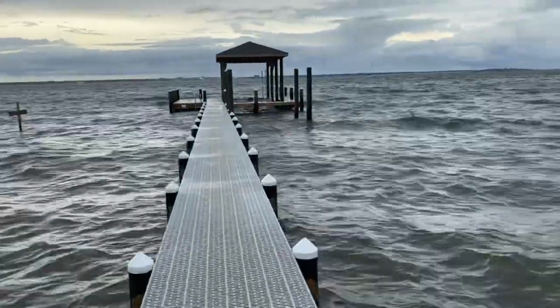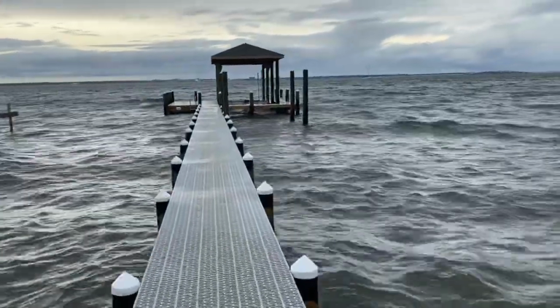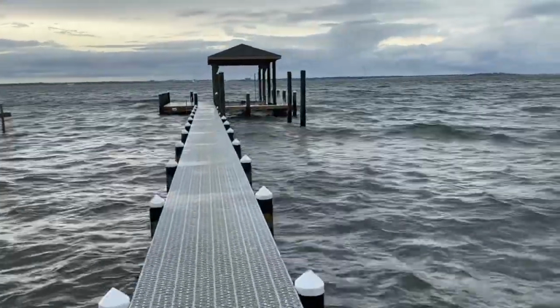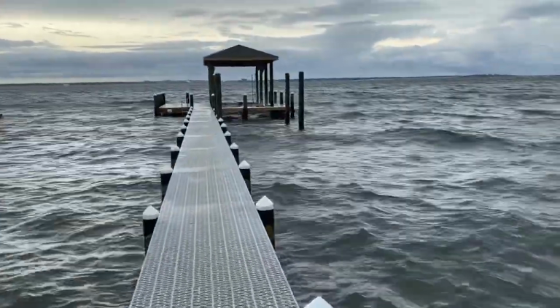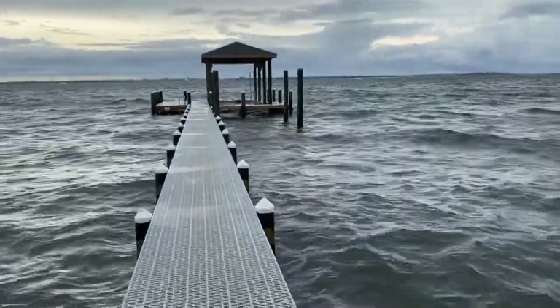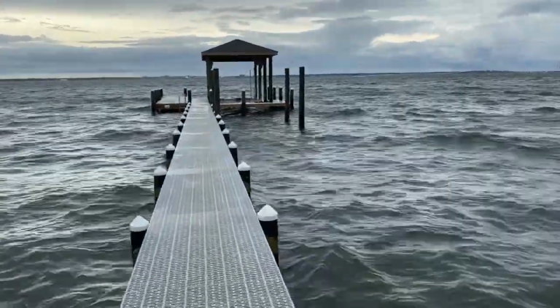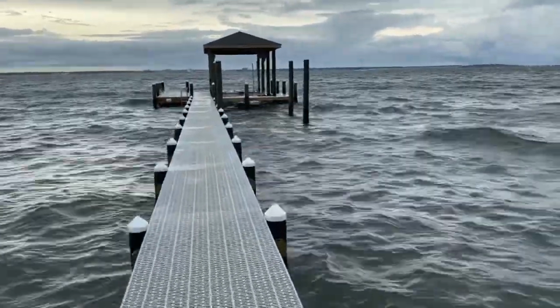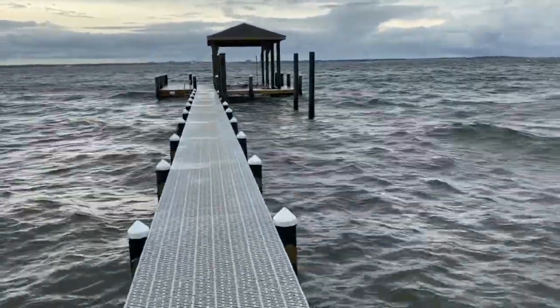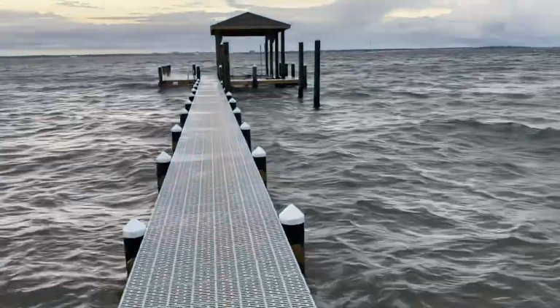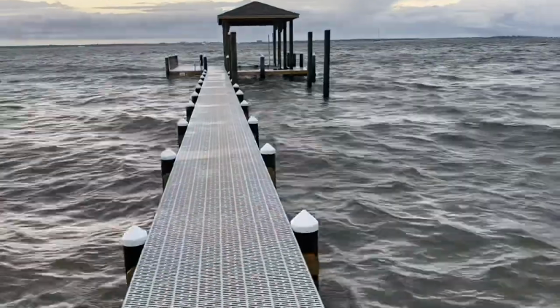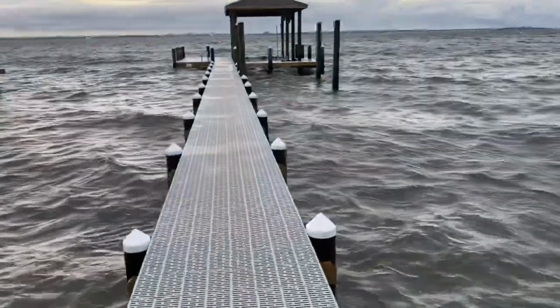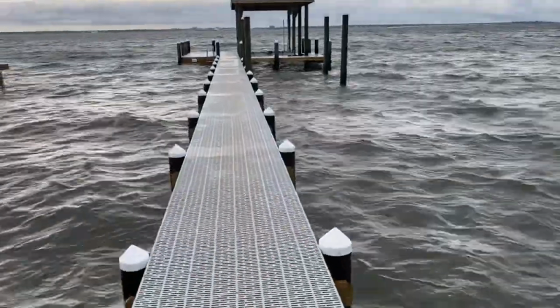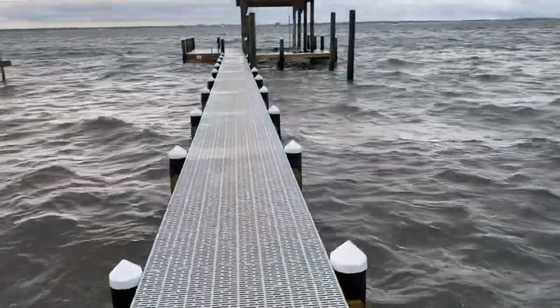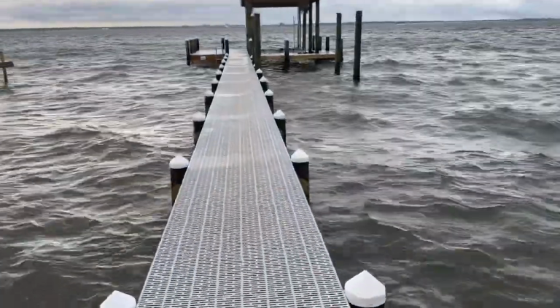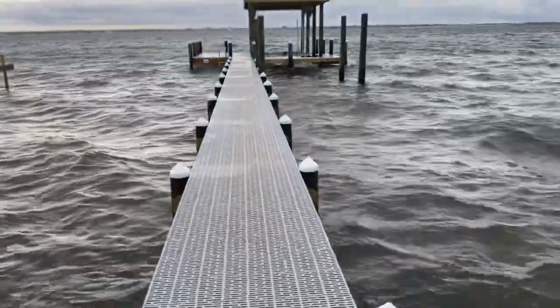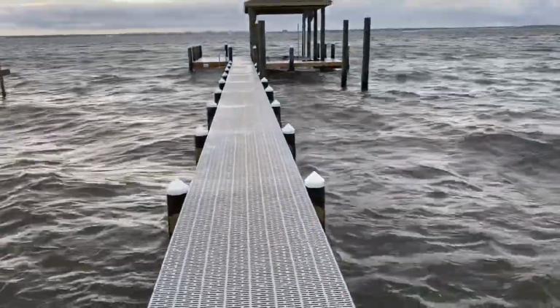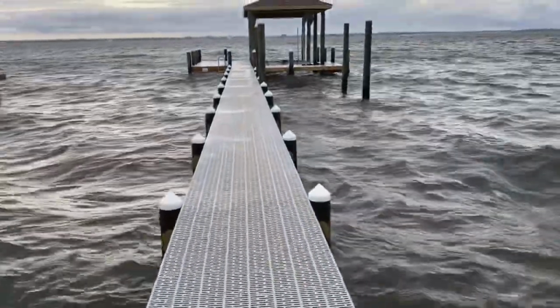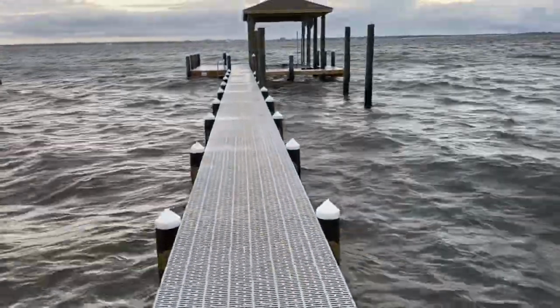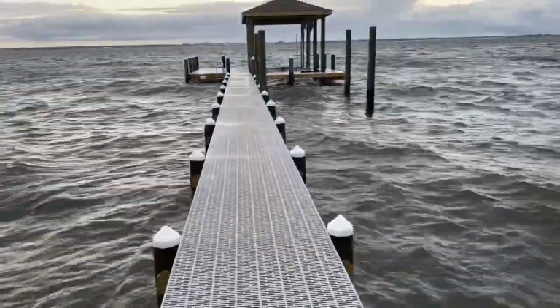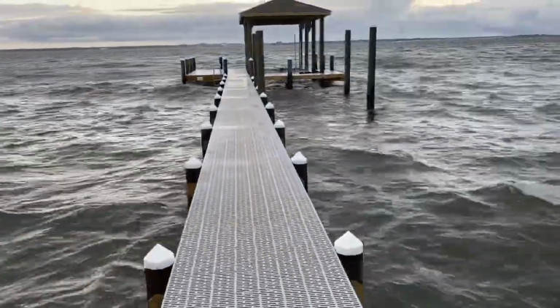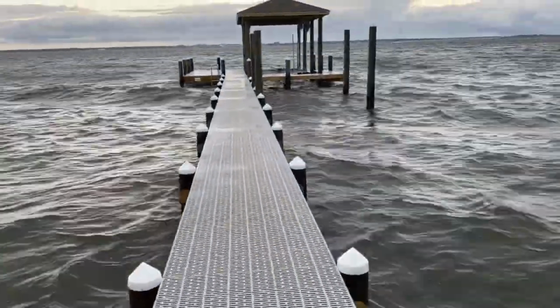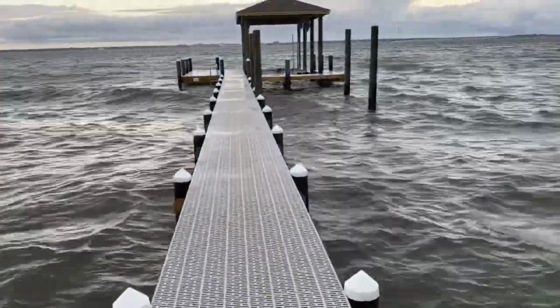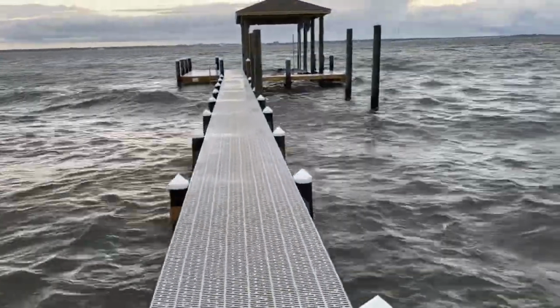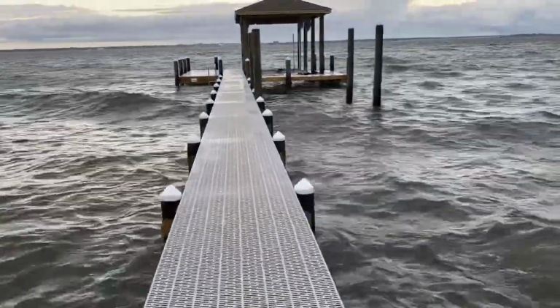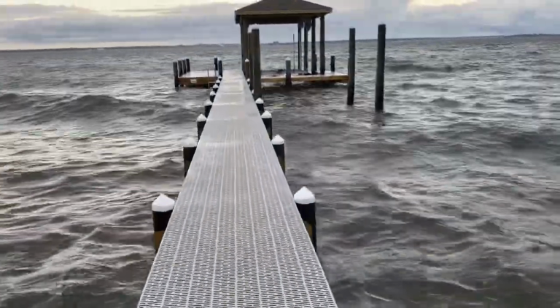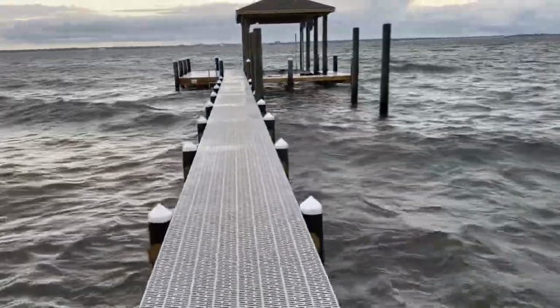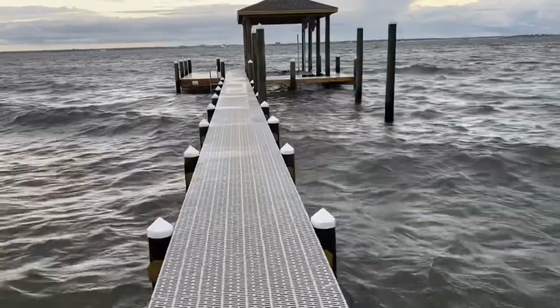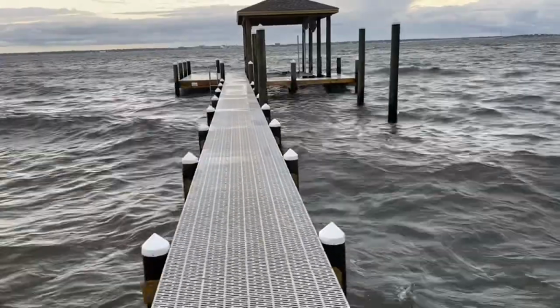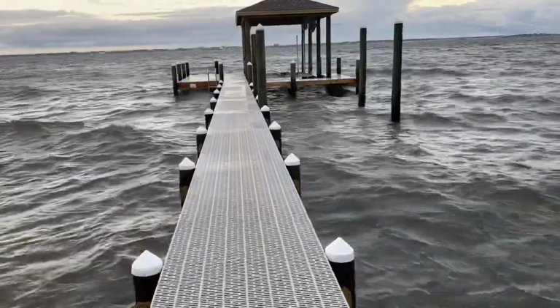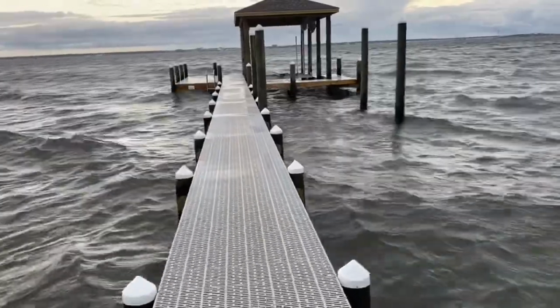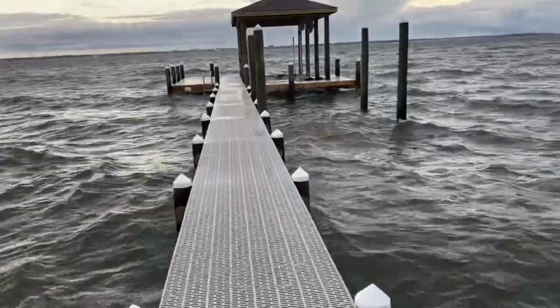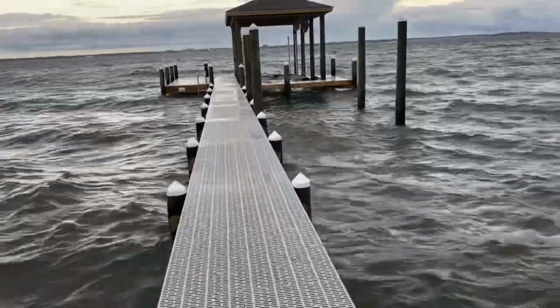You can see the water's coming up pretty high and we installed through-flow decking, so this is going to help as the water comes up.